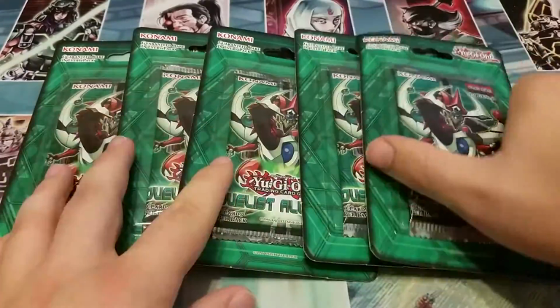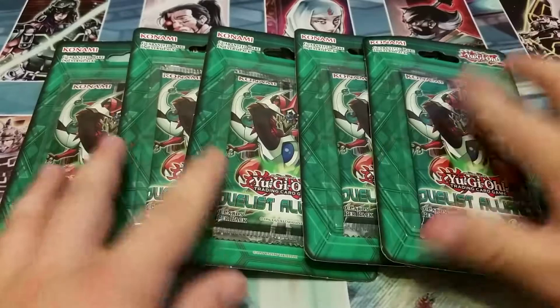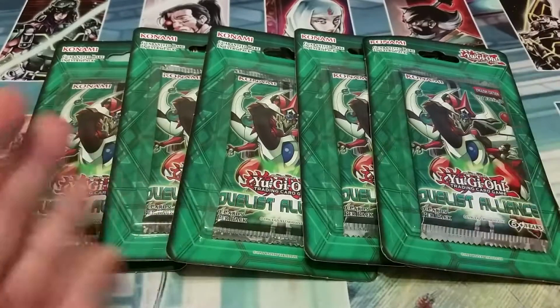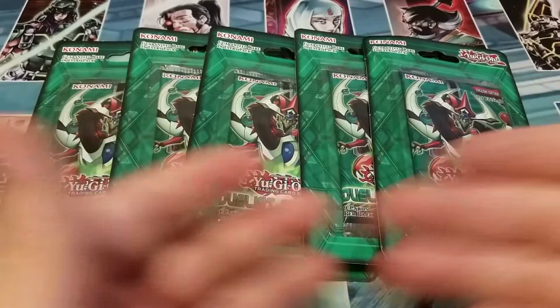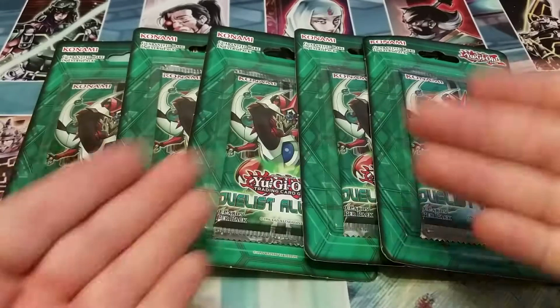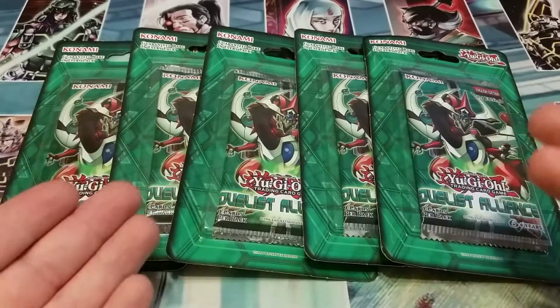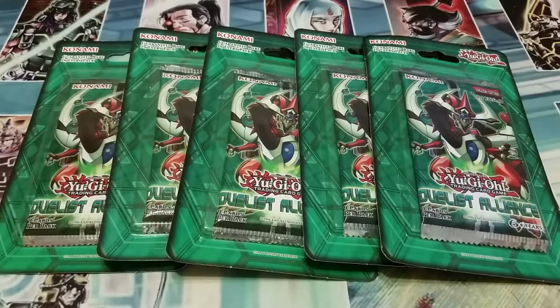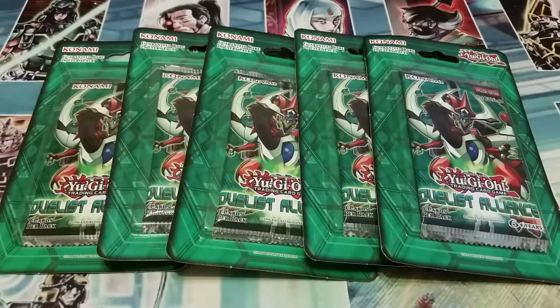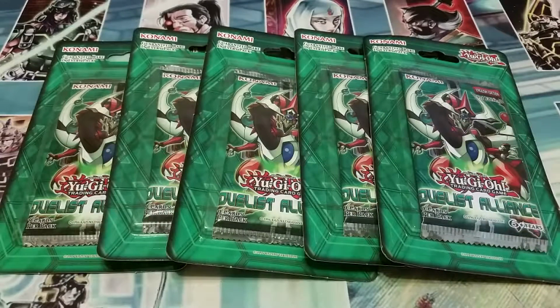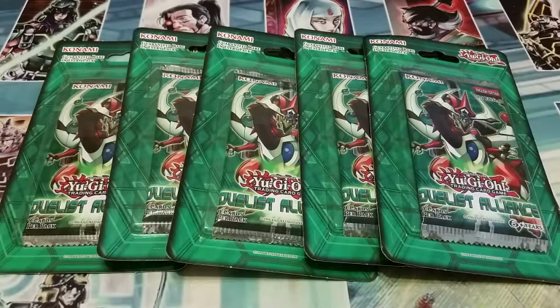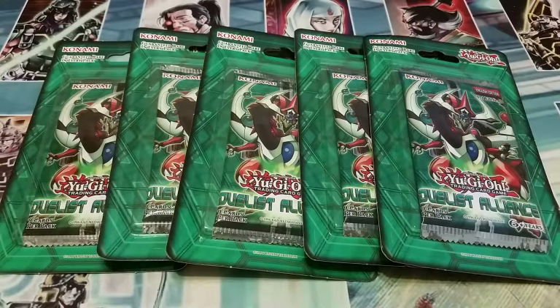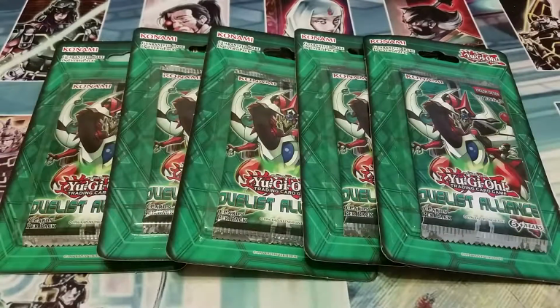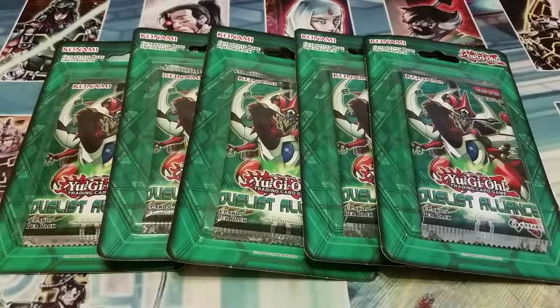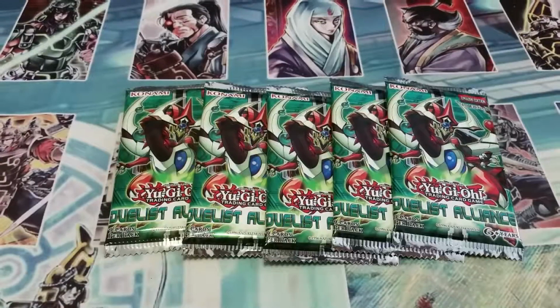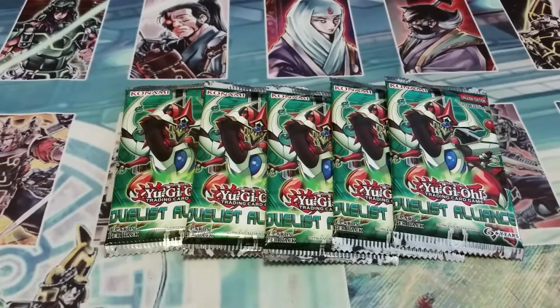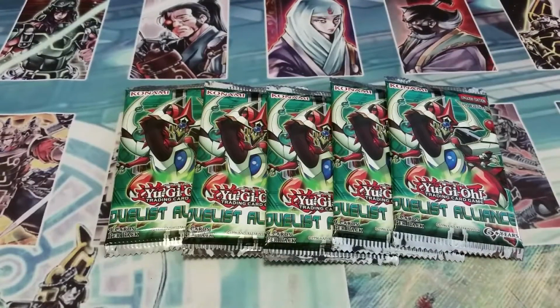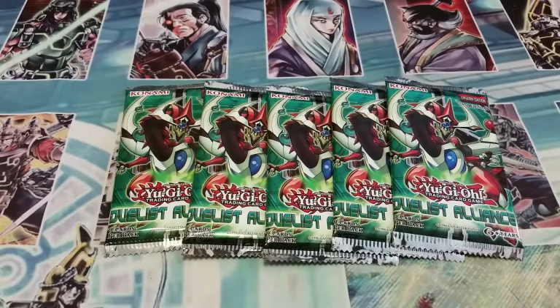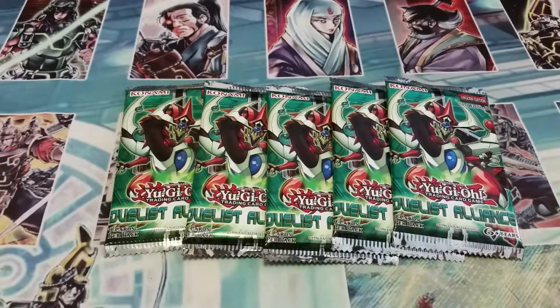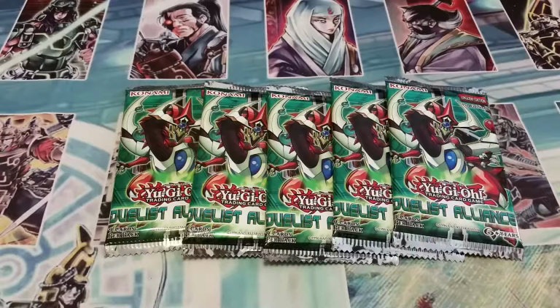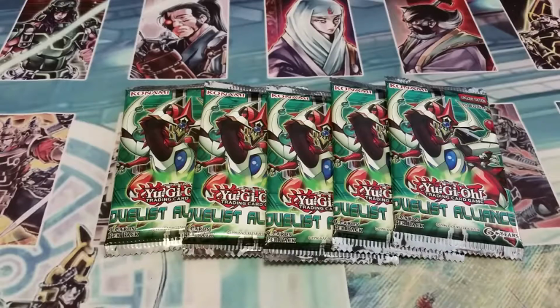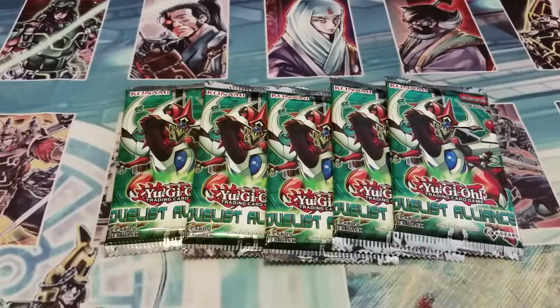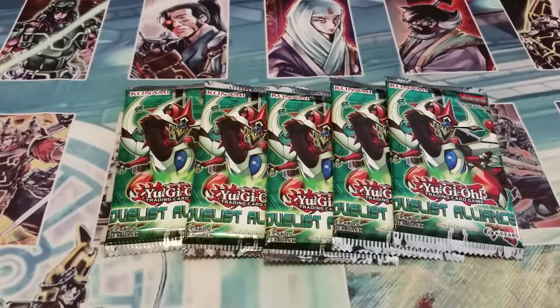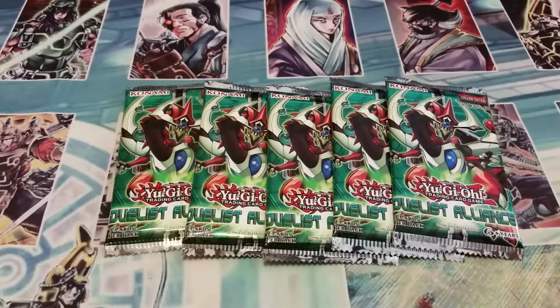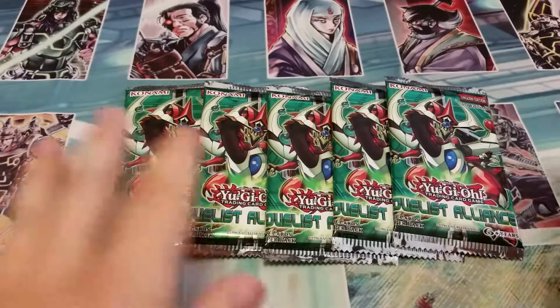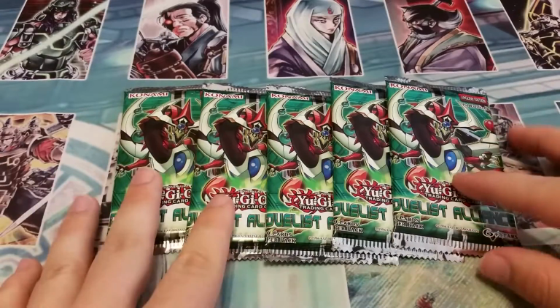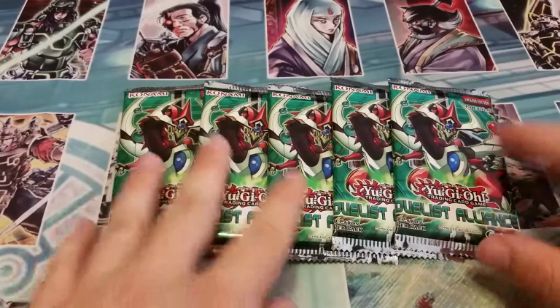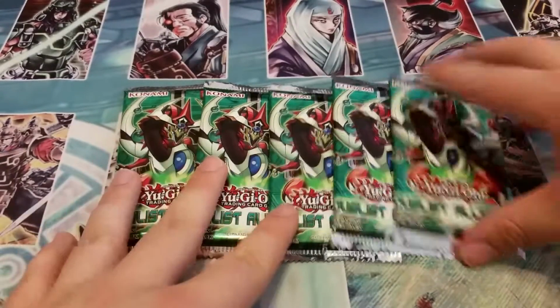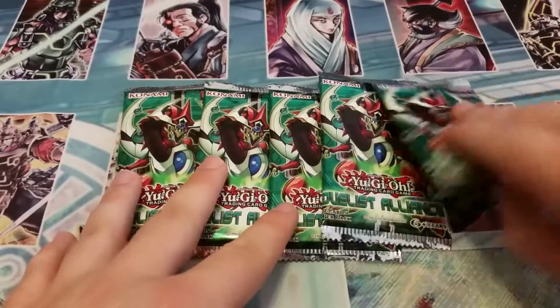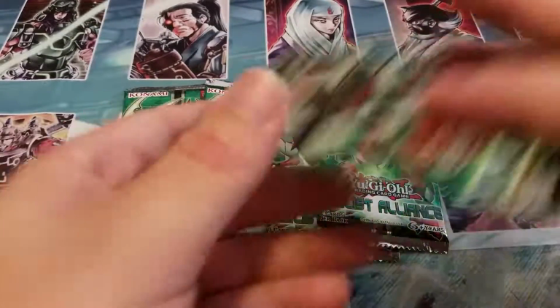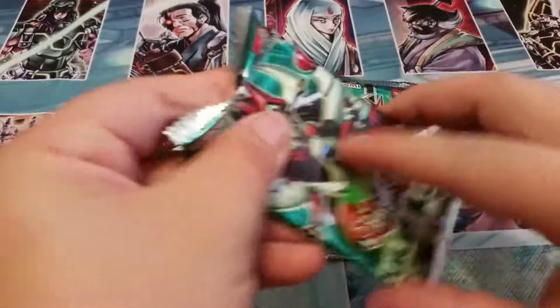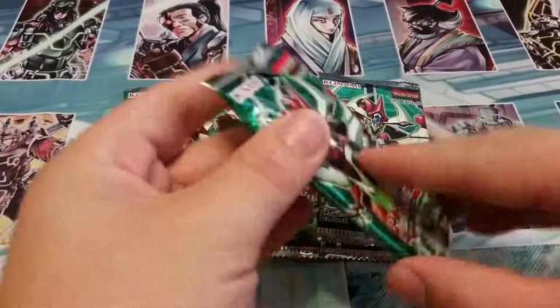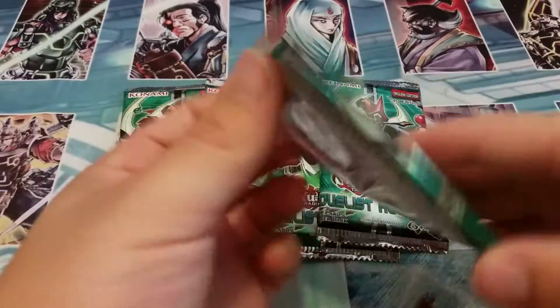So what we're gonna do really quick — I'm gonna go ahead and crack these and then I'll be right back. All right, and we are back. So now we have the five Duelist Alliance packs out of their sleeves. Let's go ahead and get started.